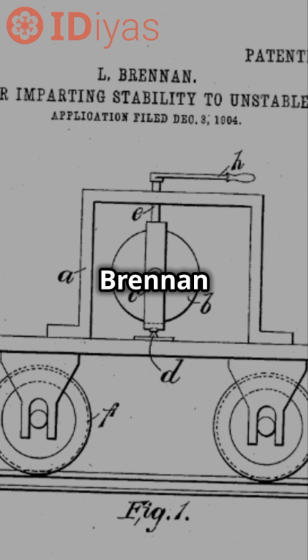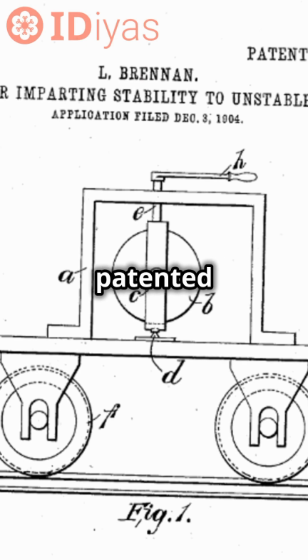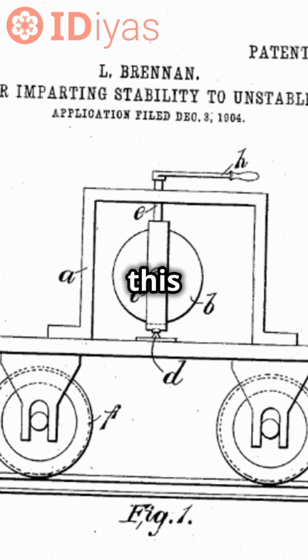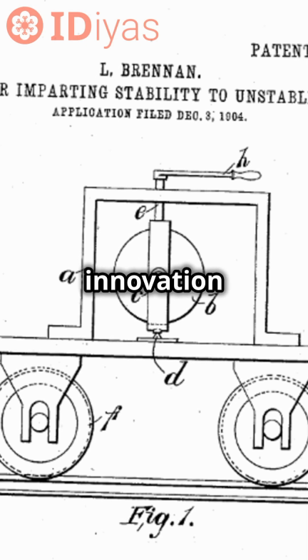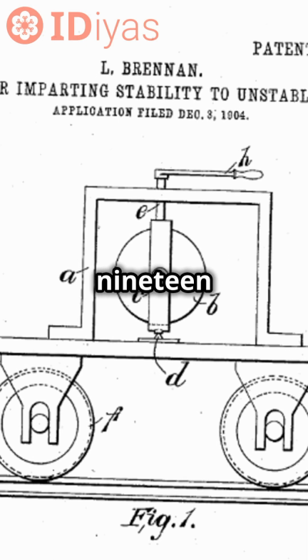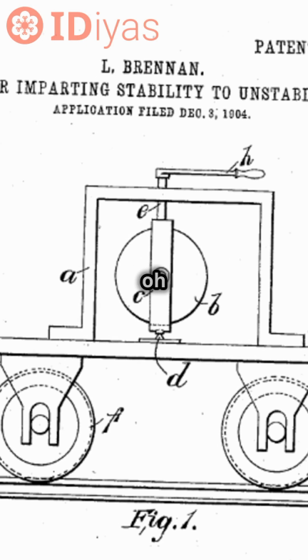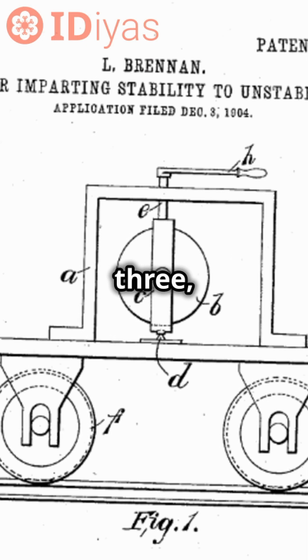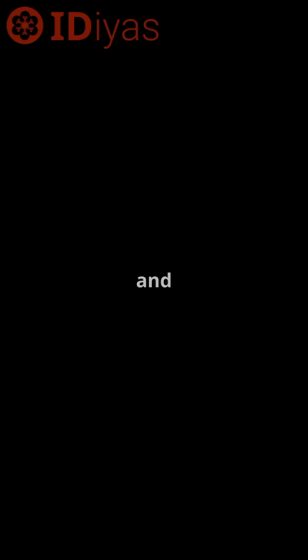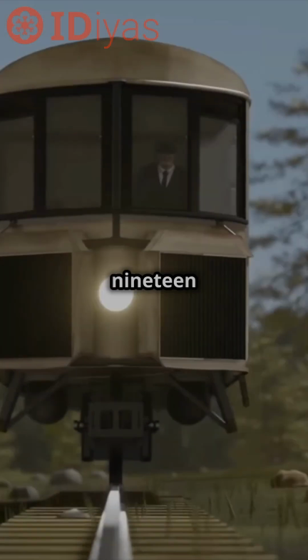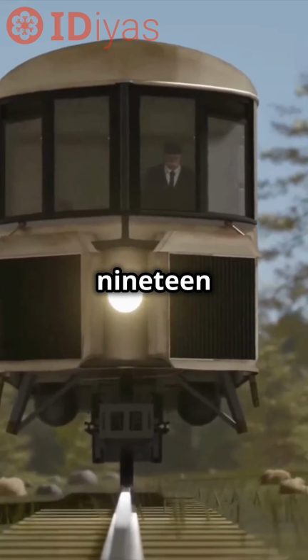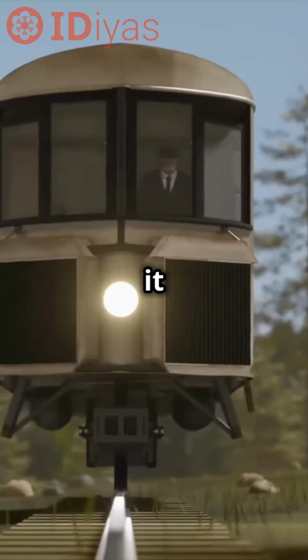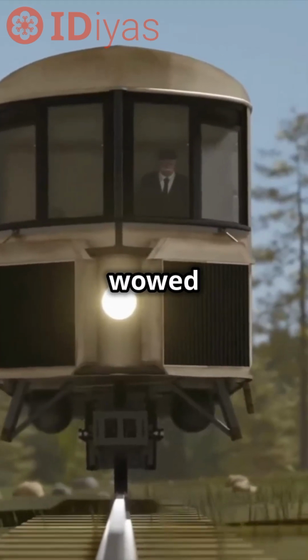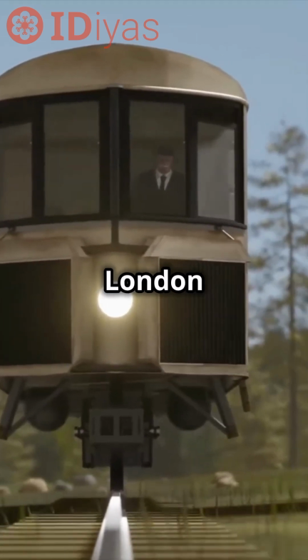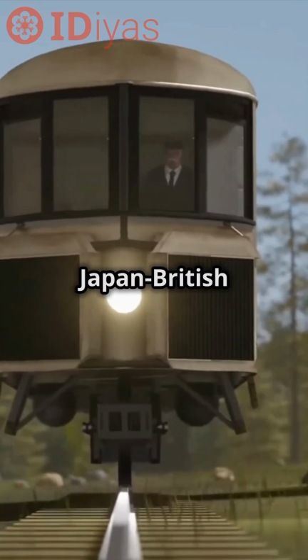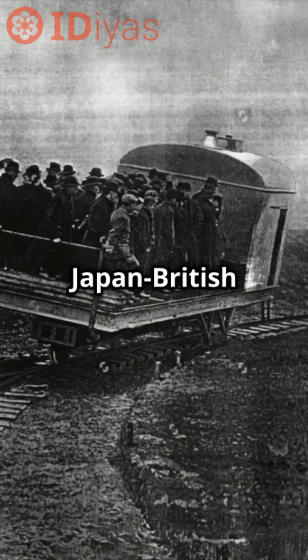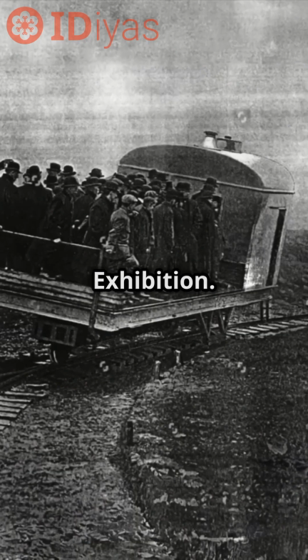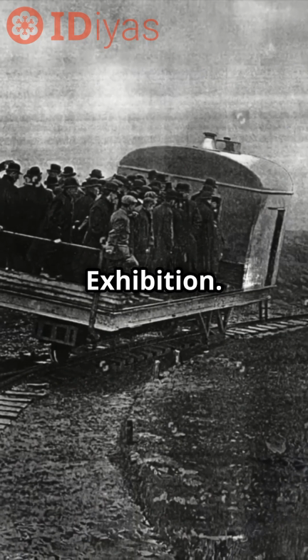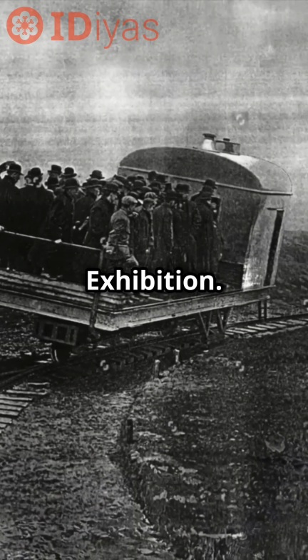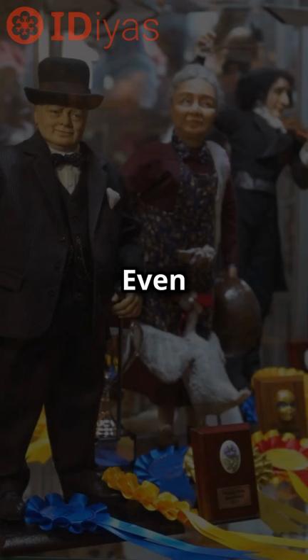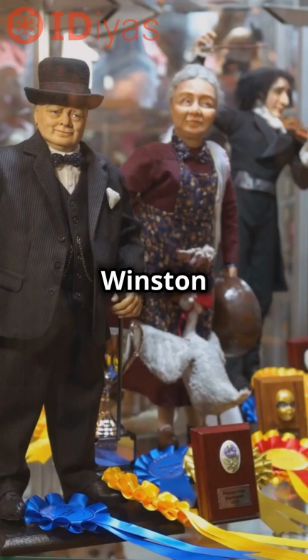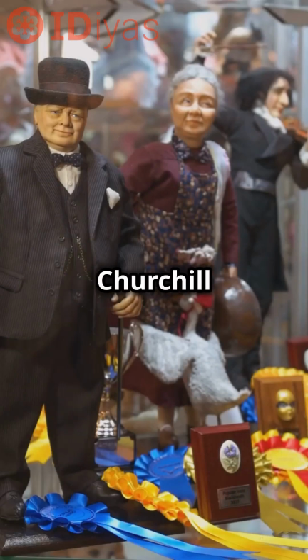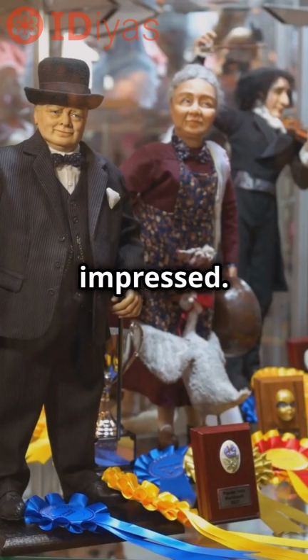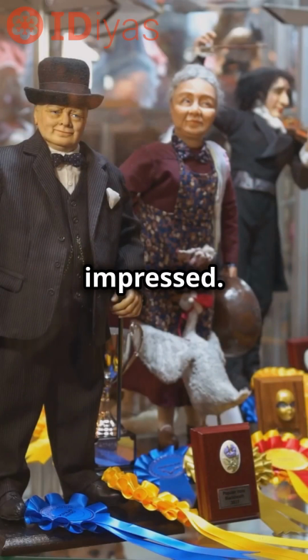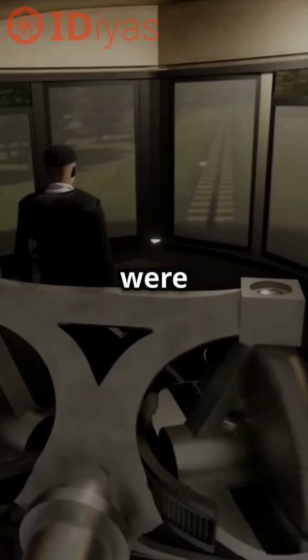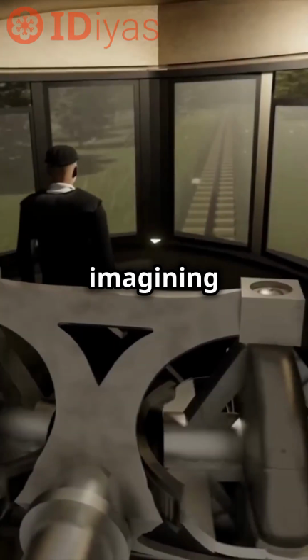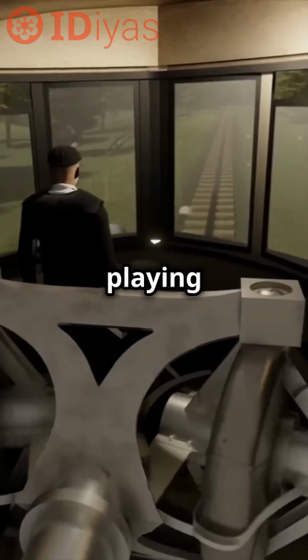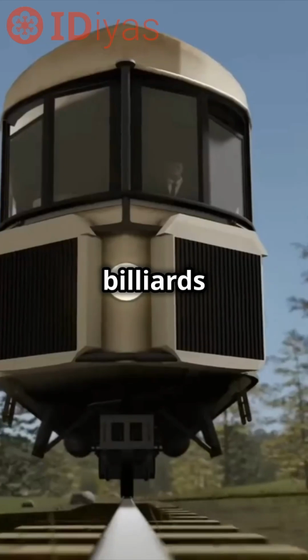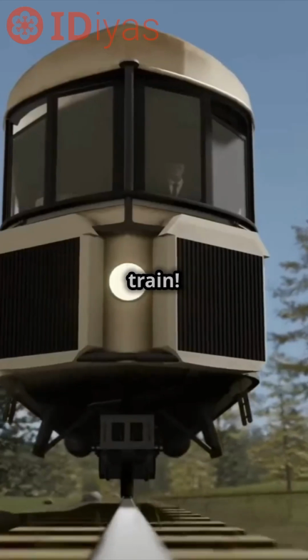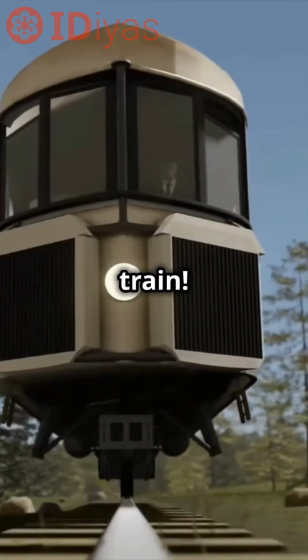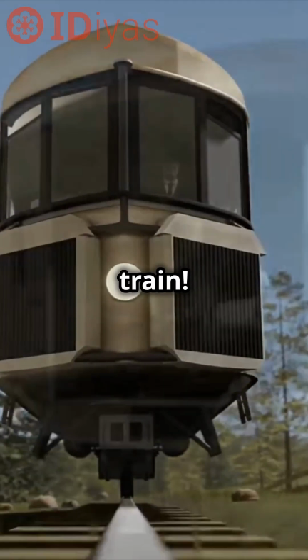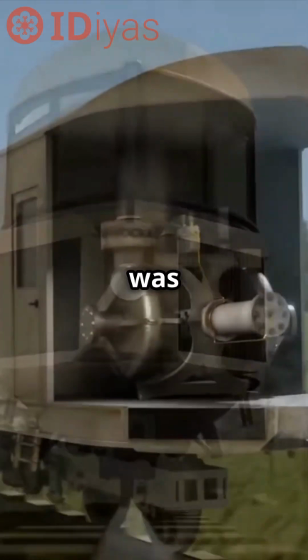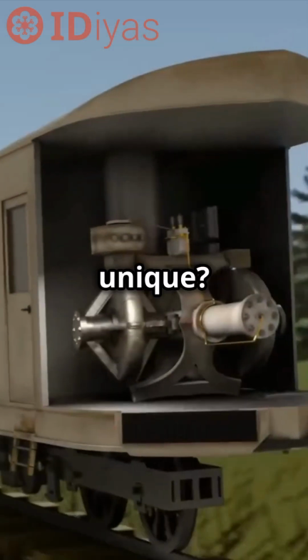Brennan patented this innovation in 1903, and by 1910 it wowed London at the Japan-British Exhibition. Even Winston Churchill was impressed. People were imagining playing billiards on this train.